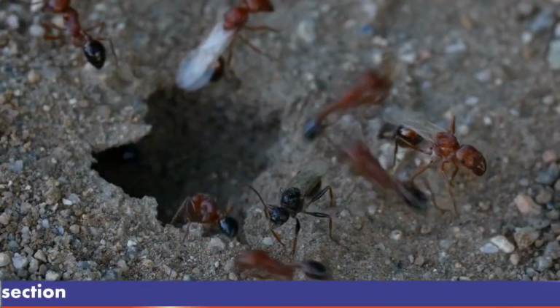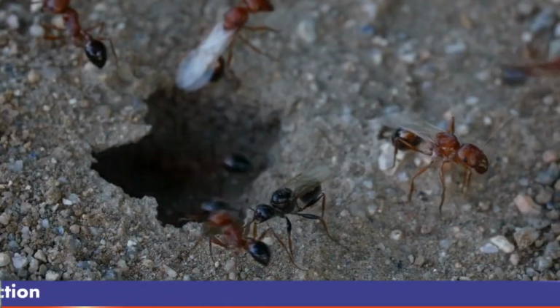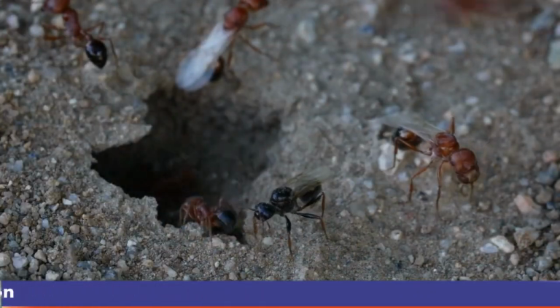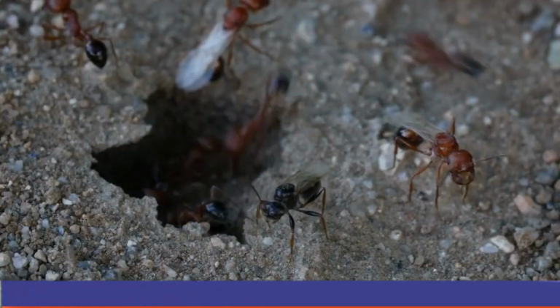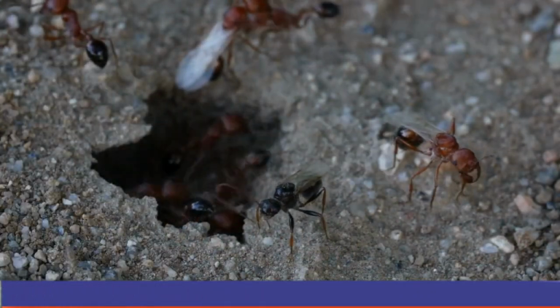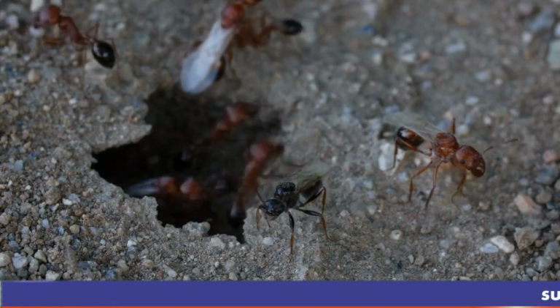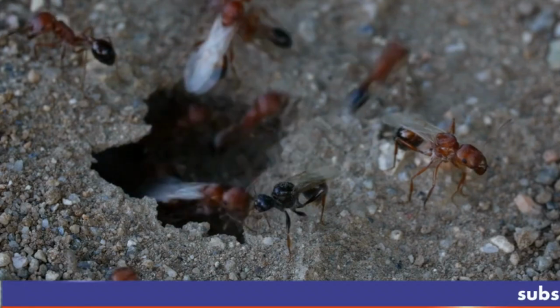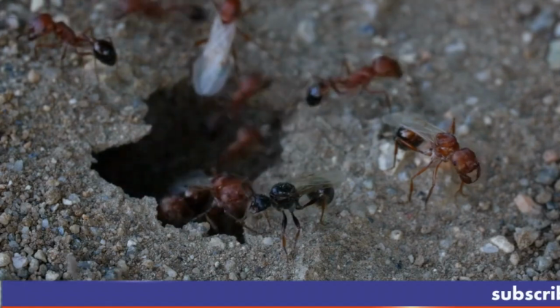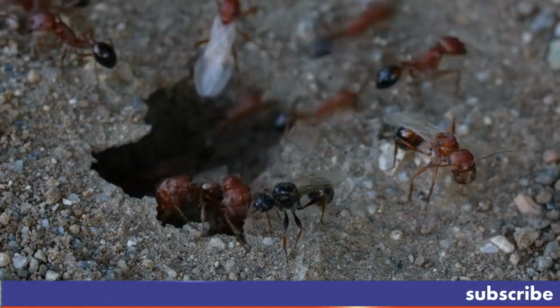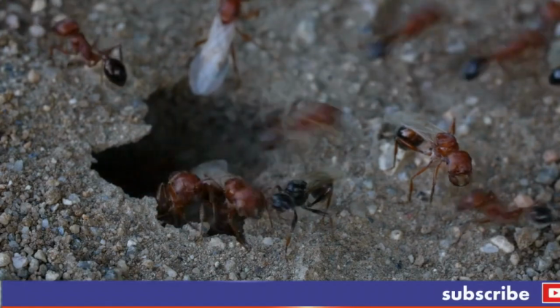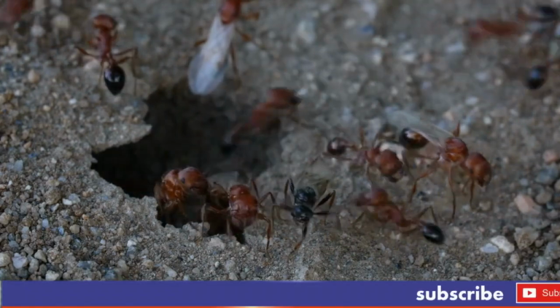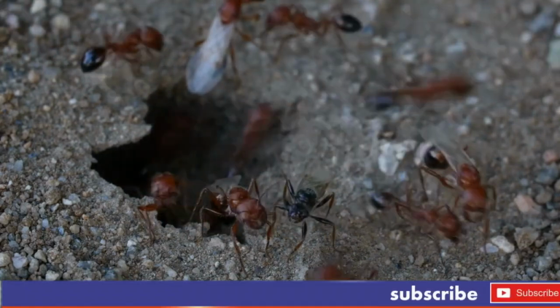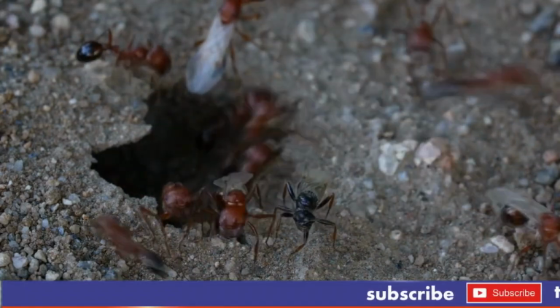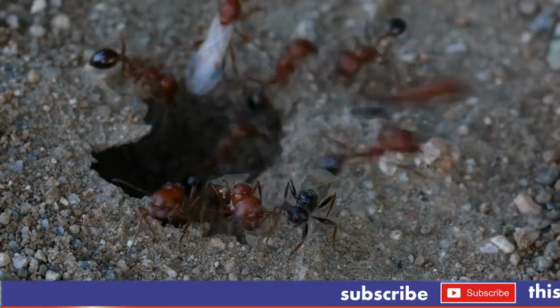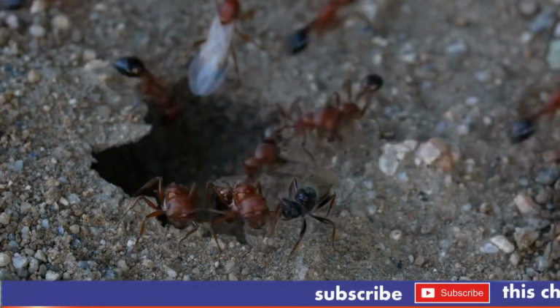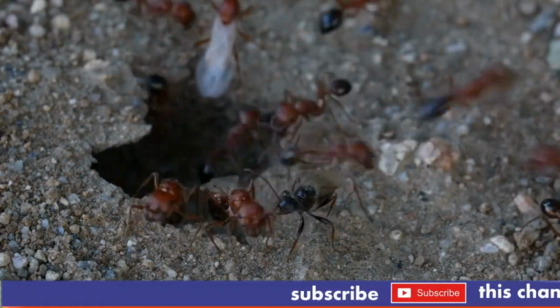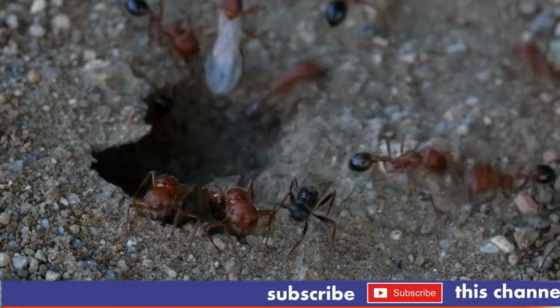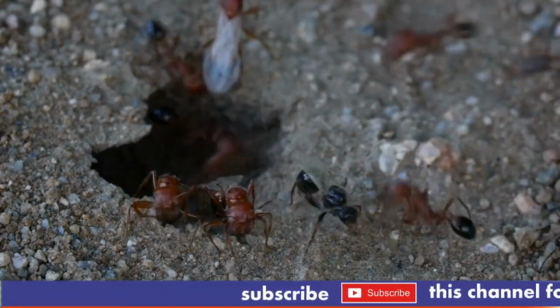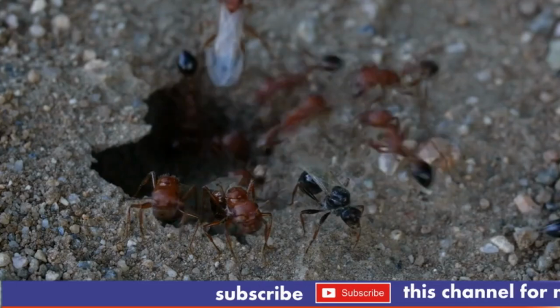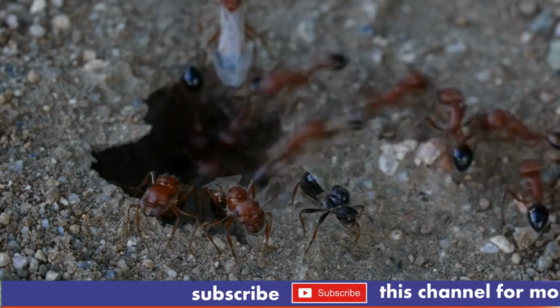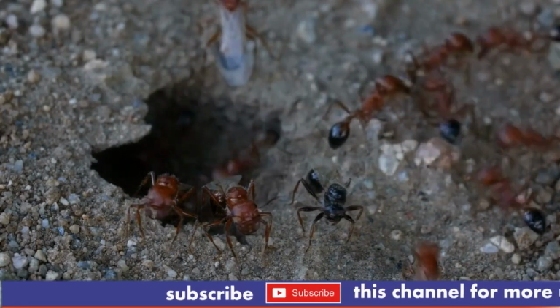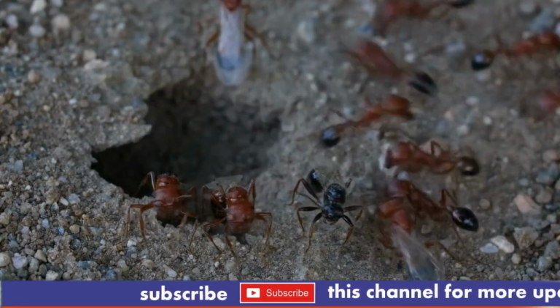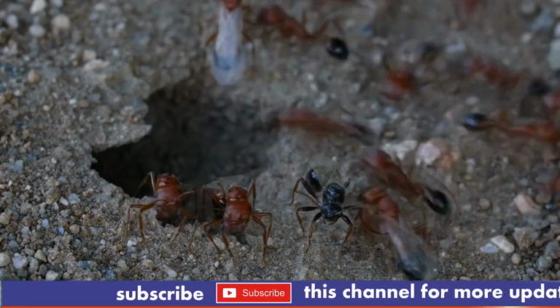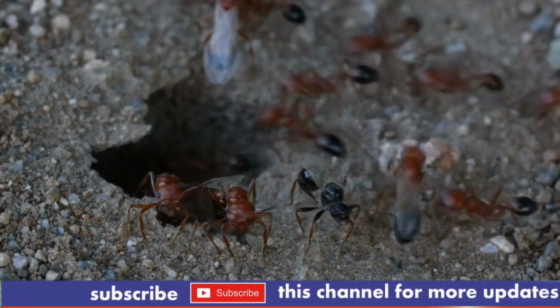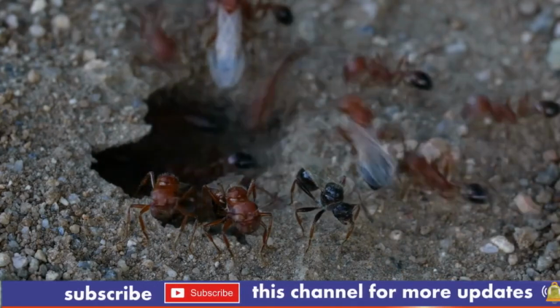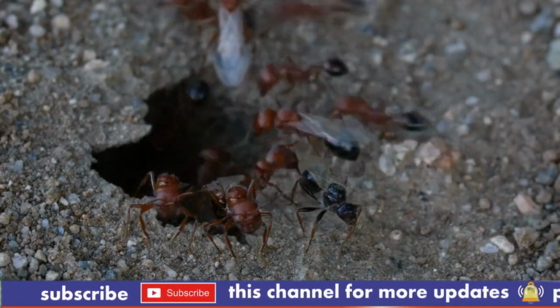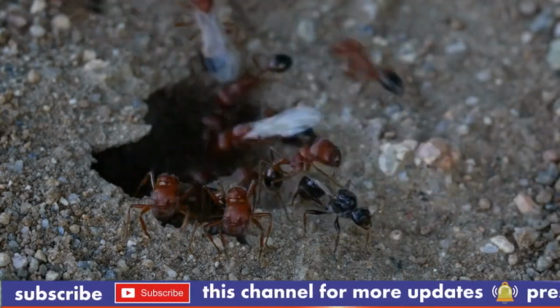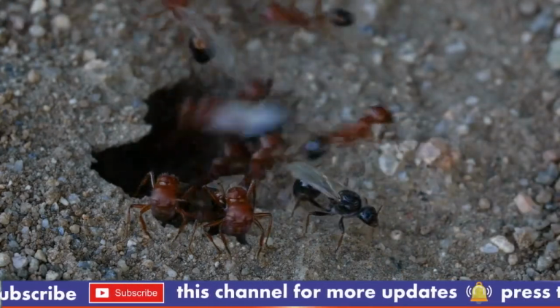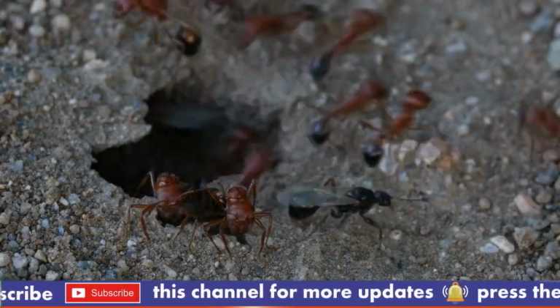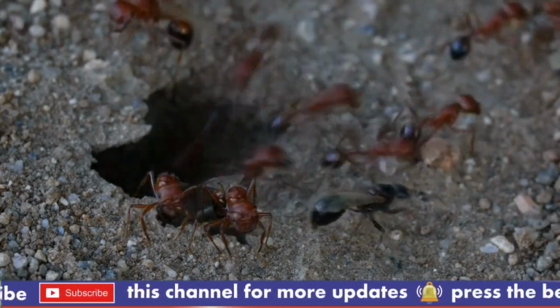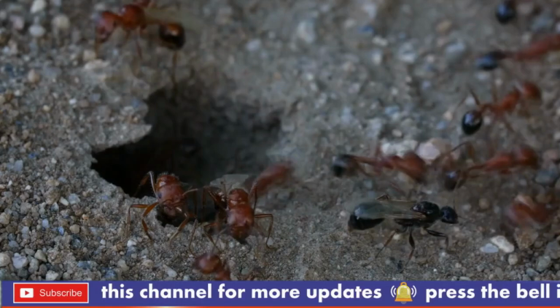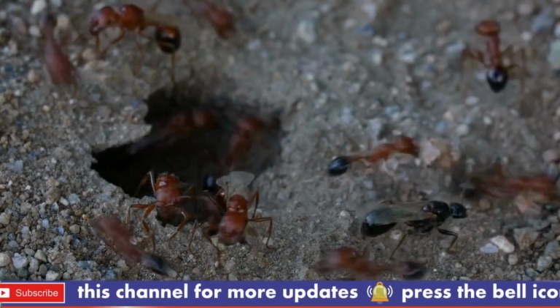Lifespan: worker bullet ants typically live between 90 to 120 days. The queen of a colony can live up to a few years, which is typical for ant queens.